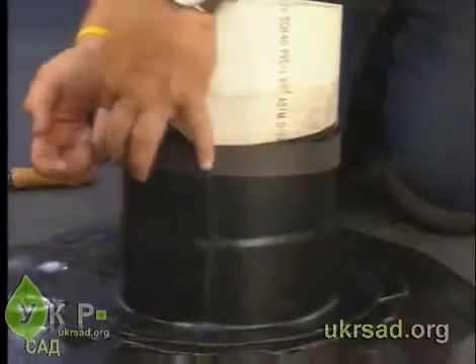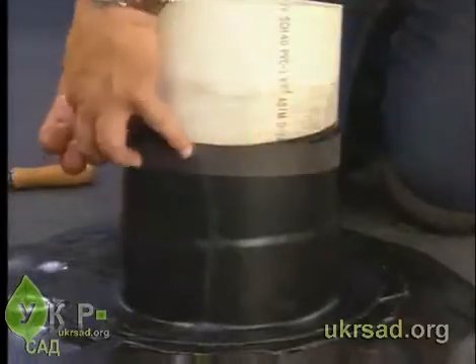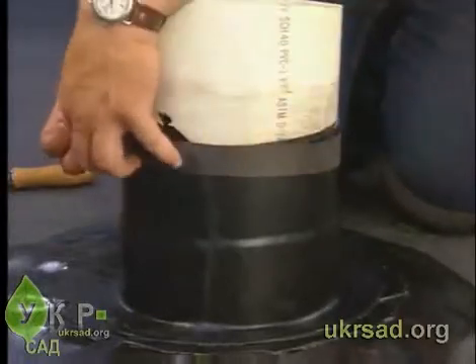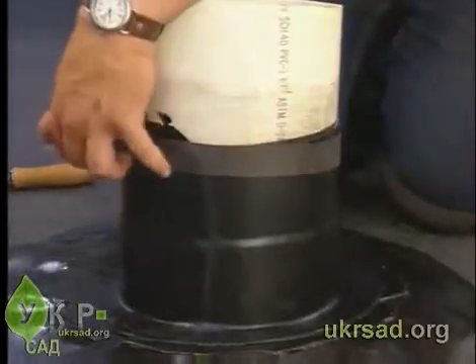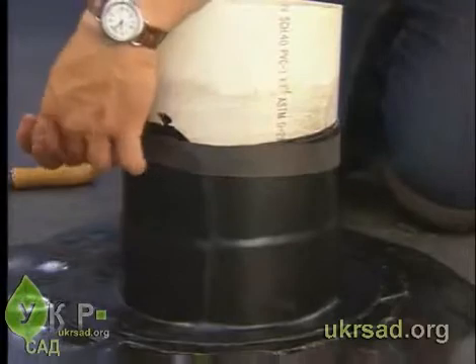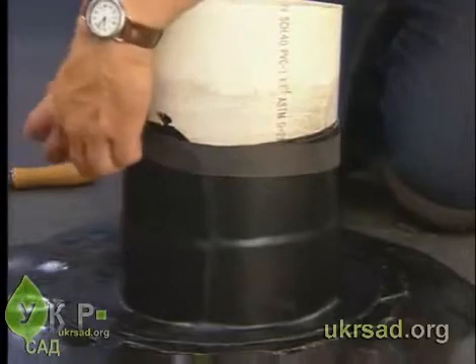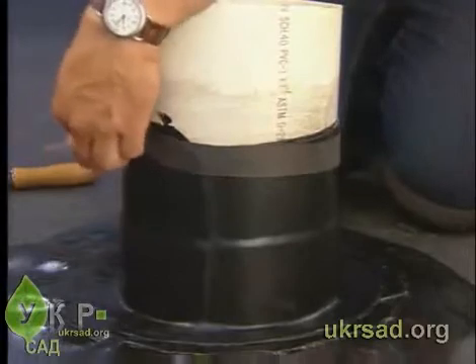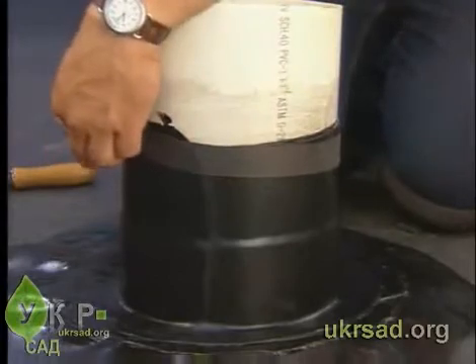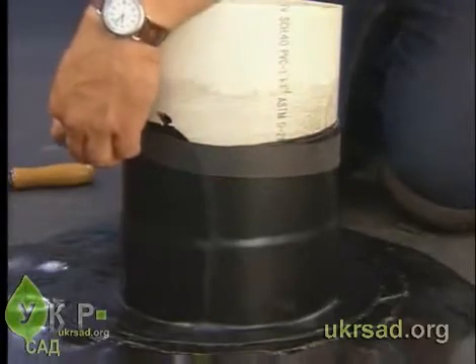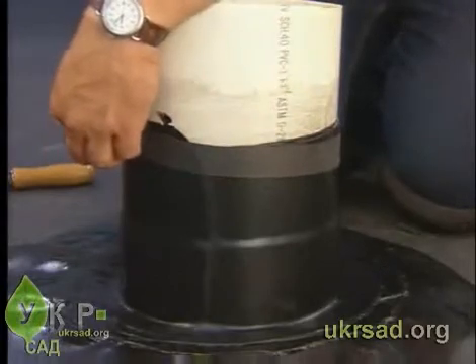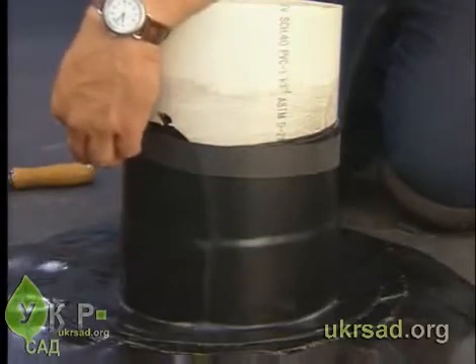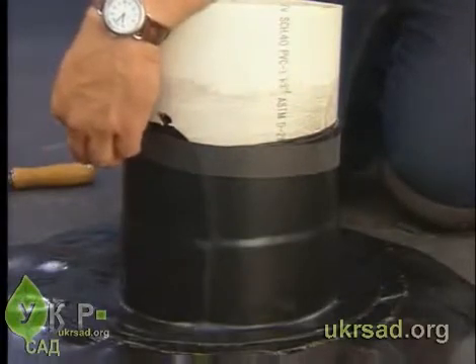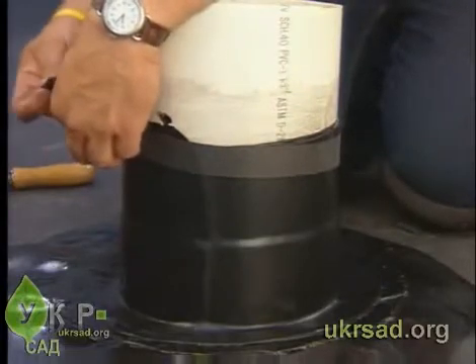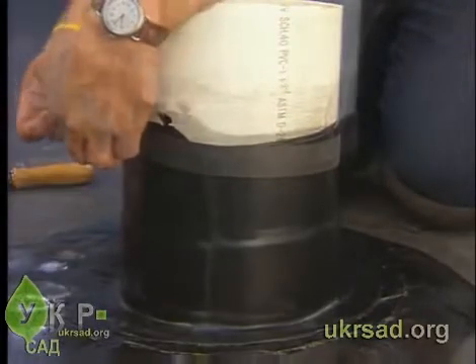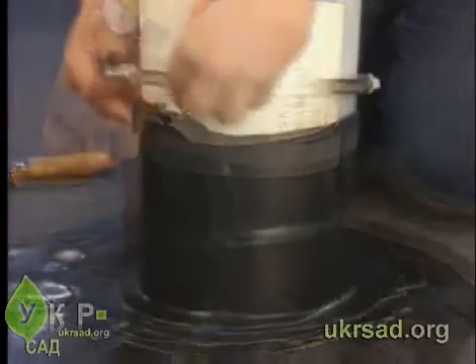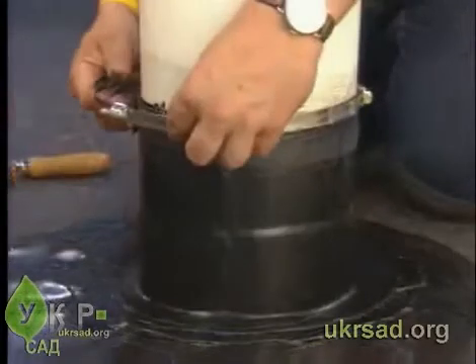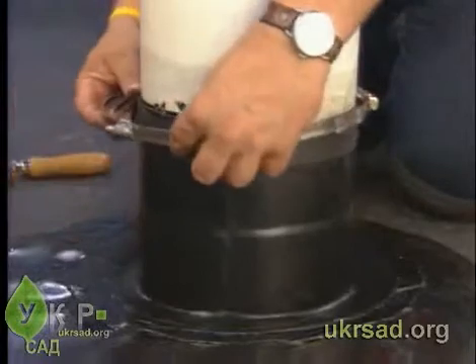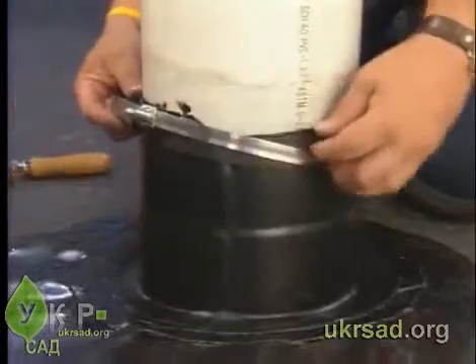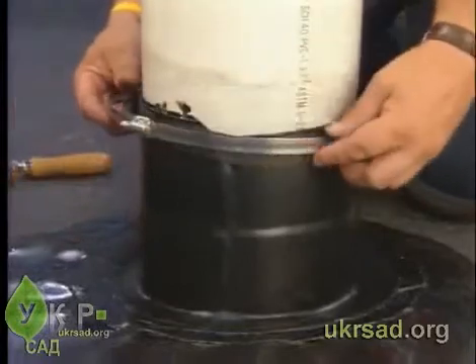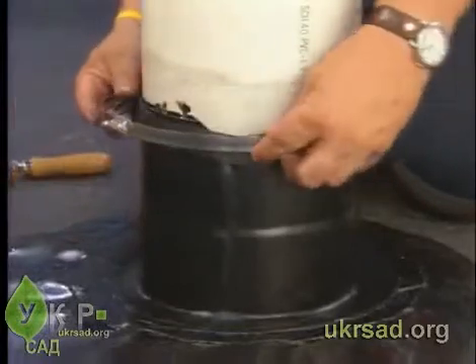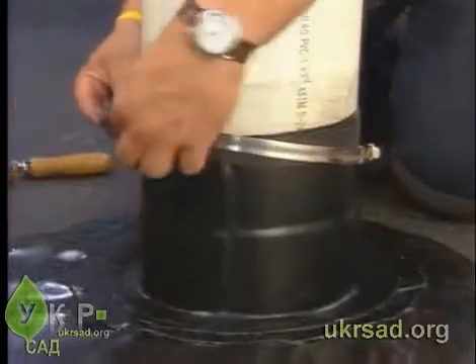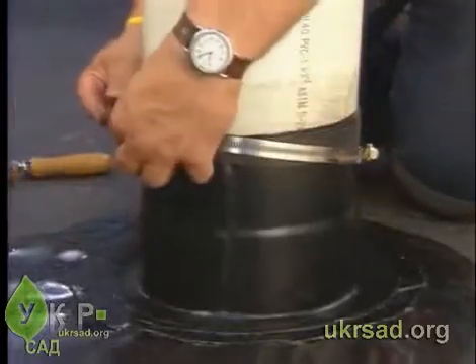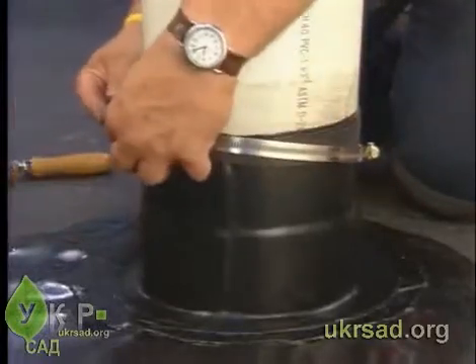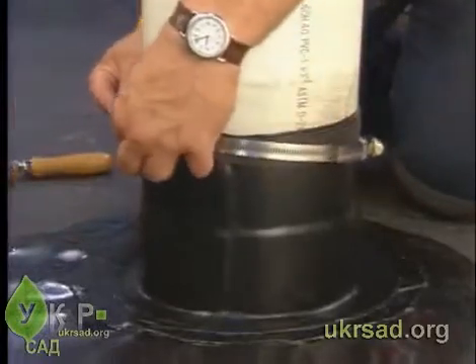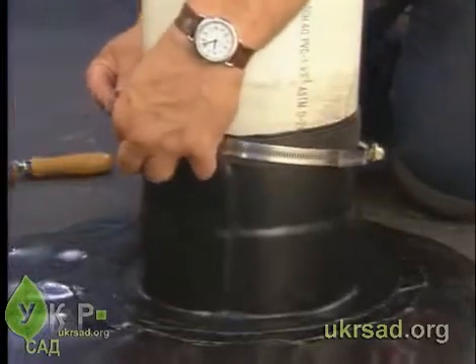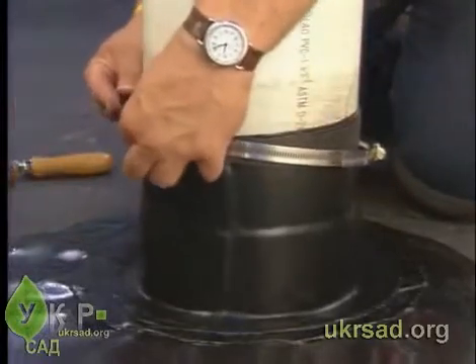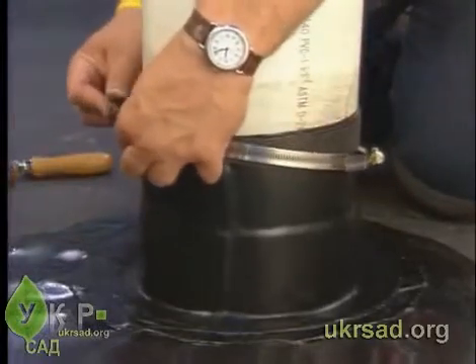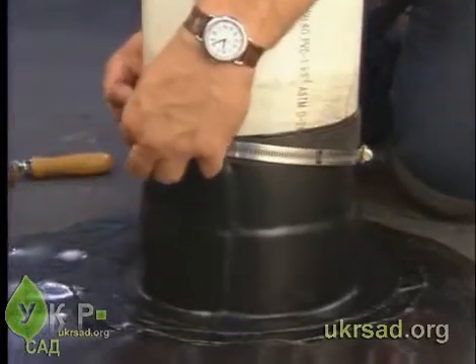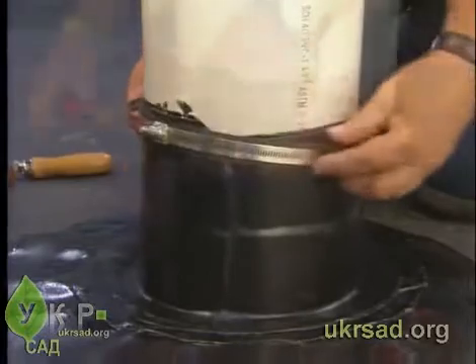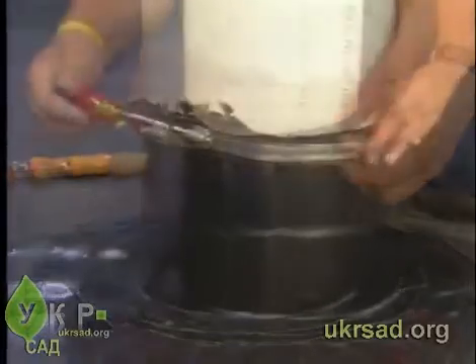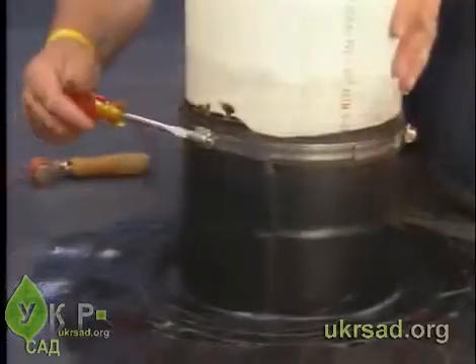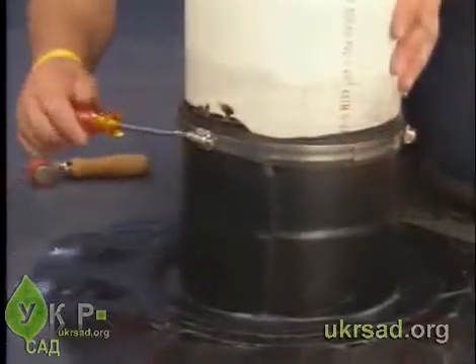To do this, add a piece of scrap pond guard membrane to the area to be secured by the stainless steel clamp. This will reduce the damage to the form flash during the tightening process. Place the clamp over the form flash and tighten it.